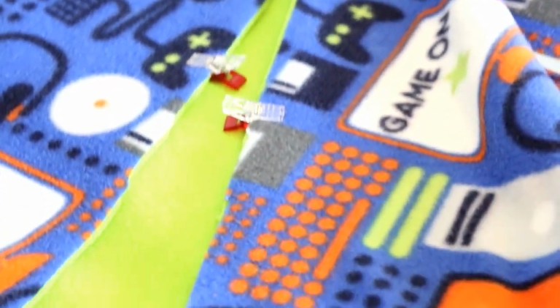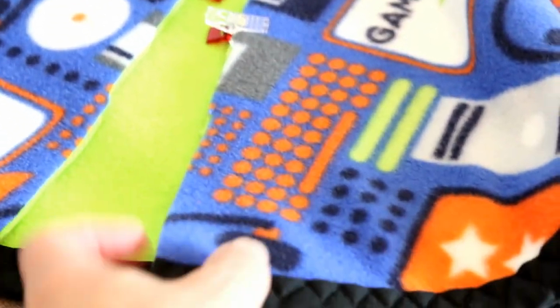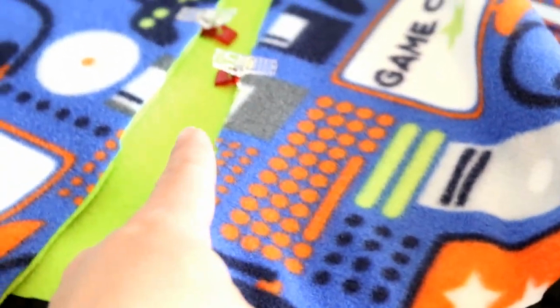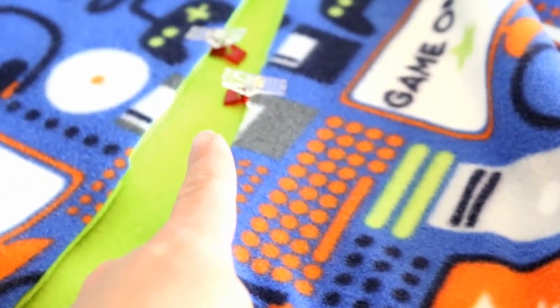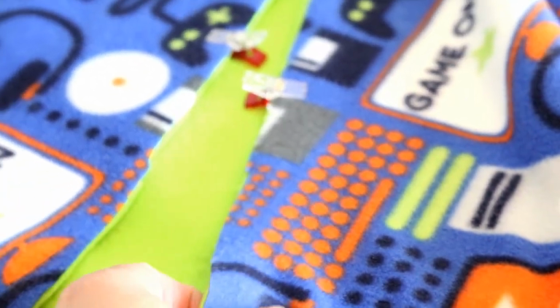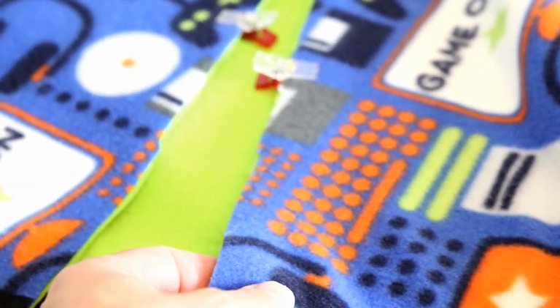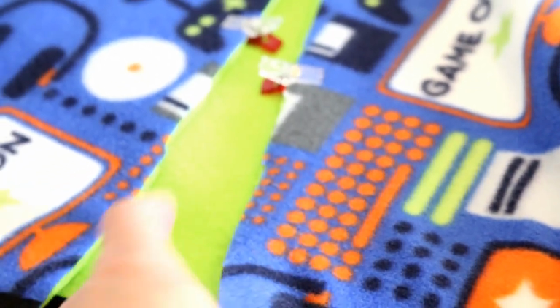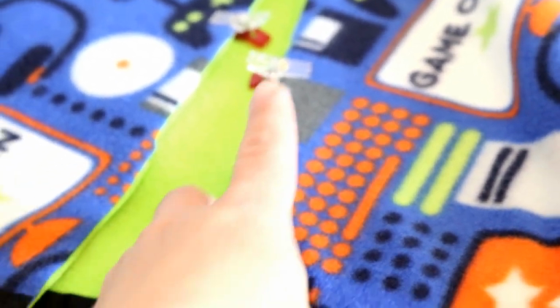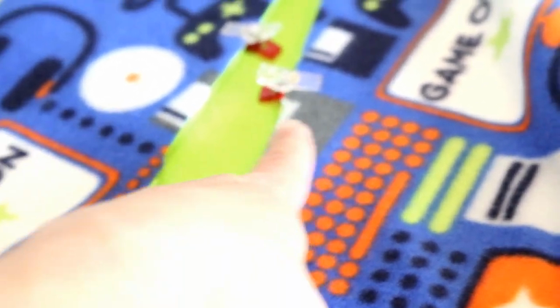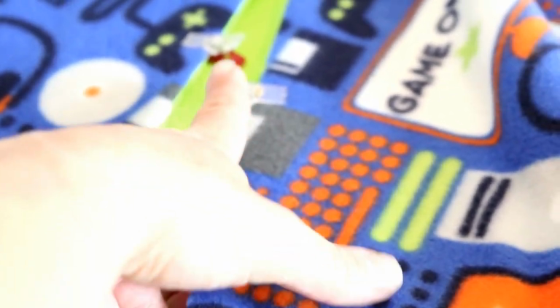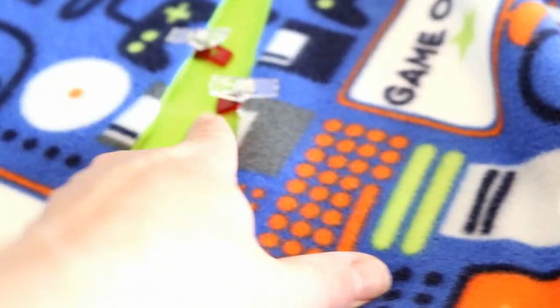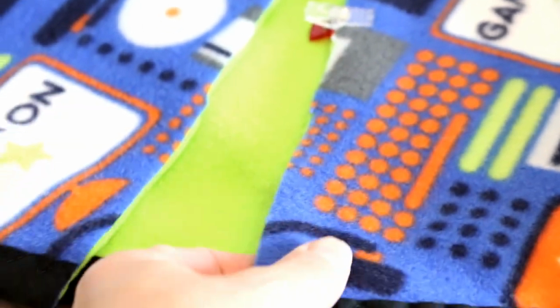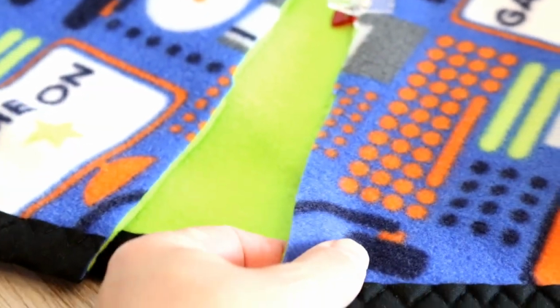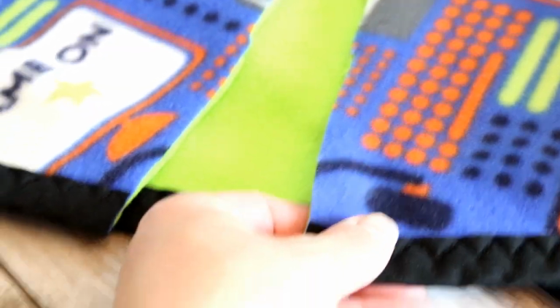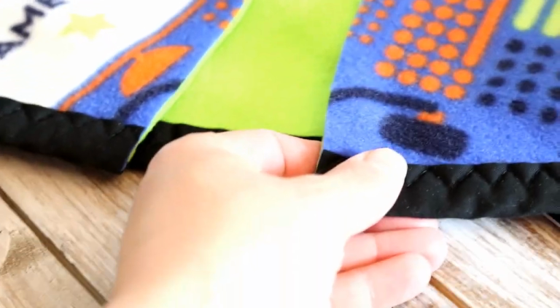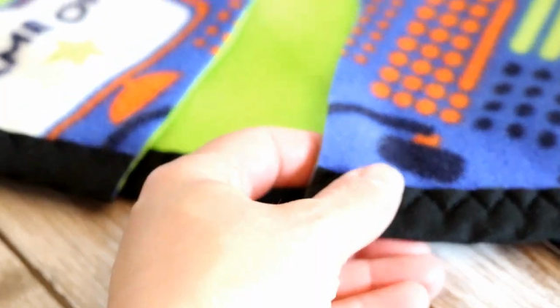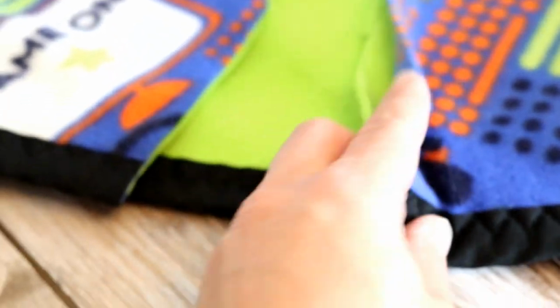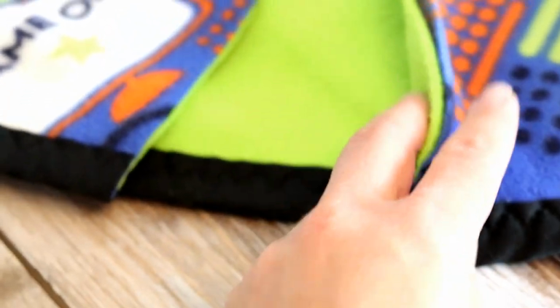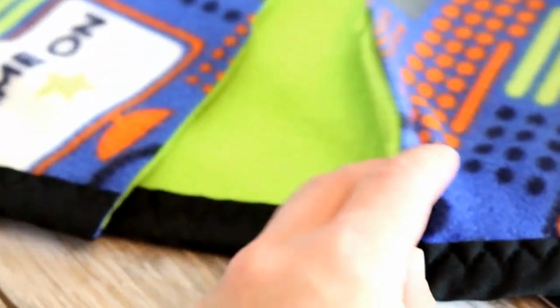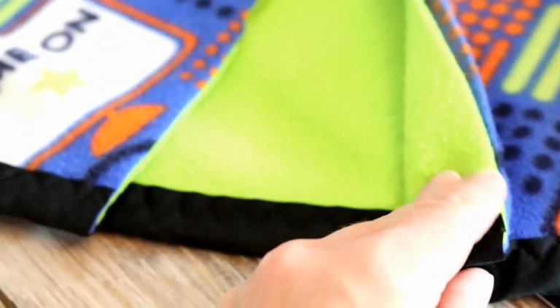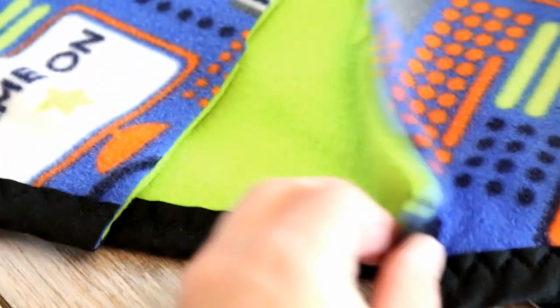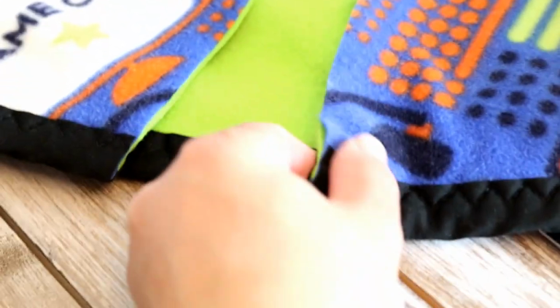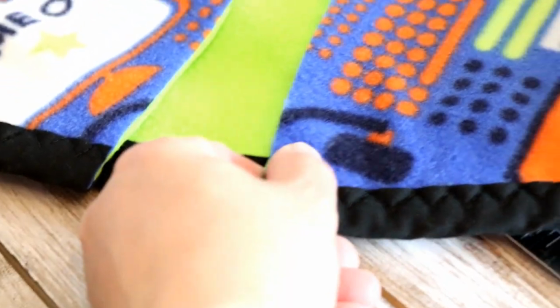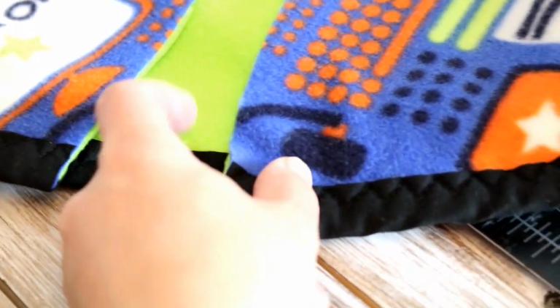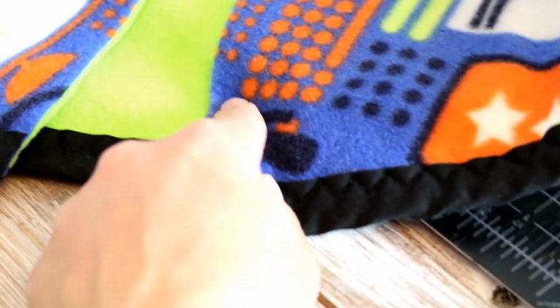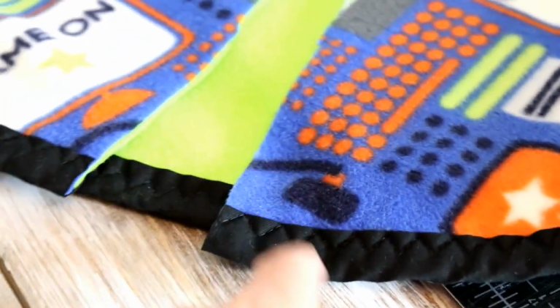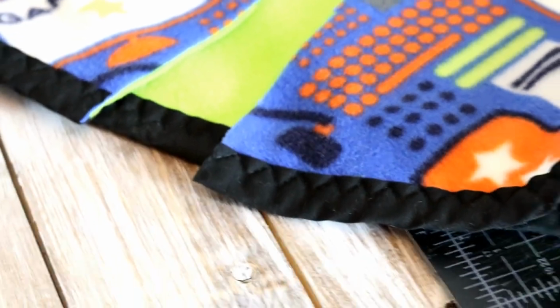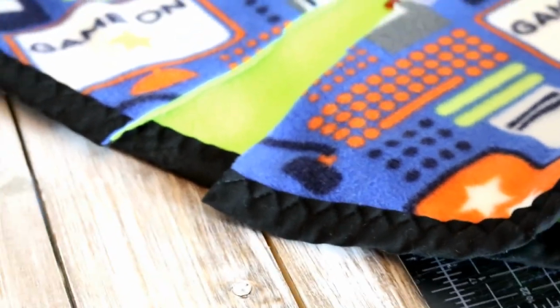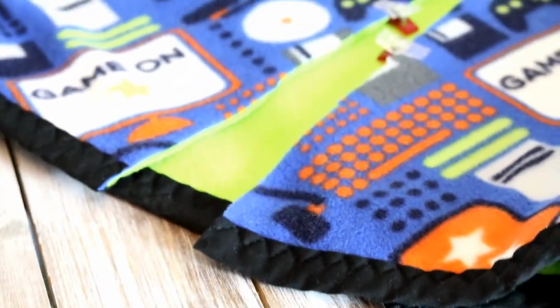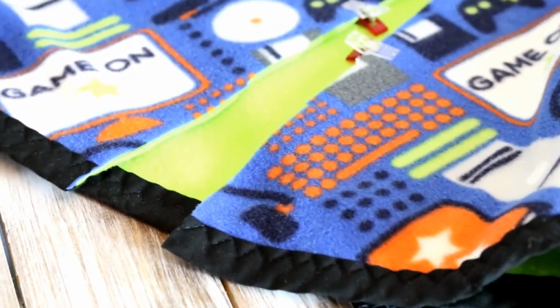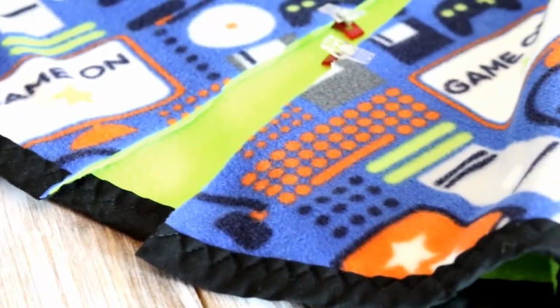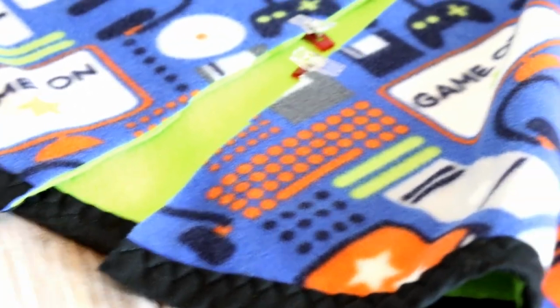I've put a pin — you can use a pin or one of these clips to just hold the layers together. It shouldn't really shift. So now I'm just going to do that on the other side as well.